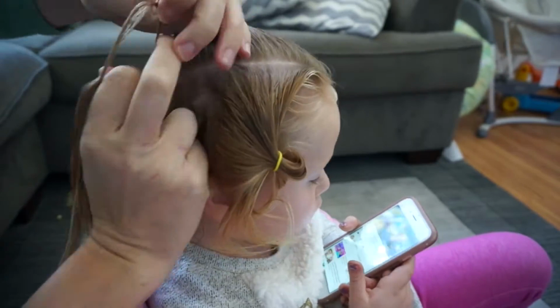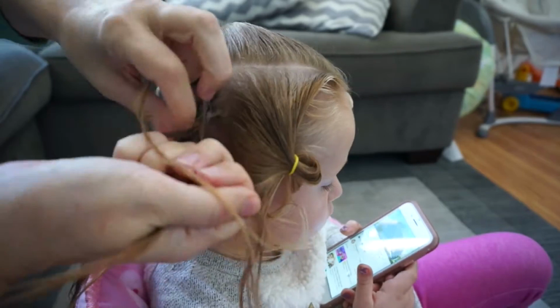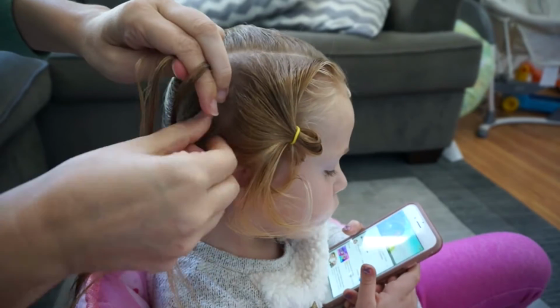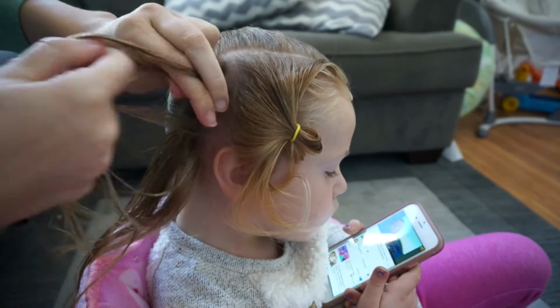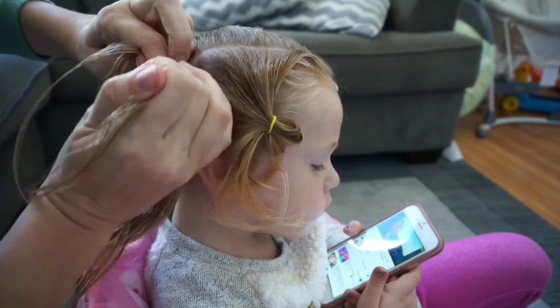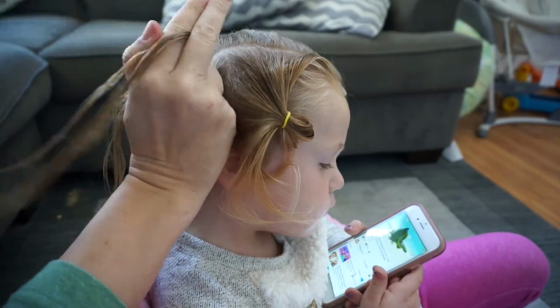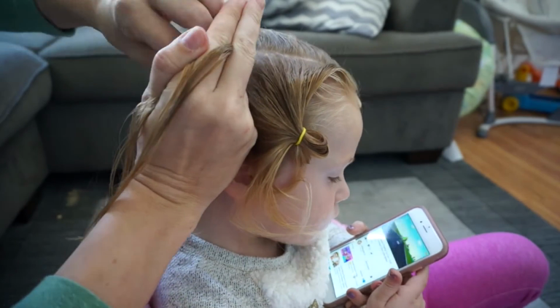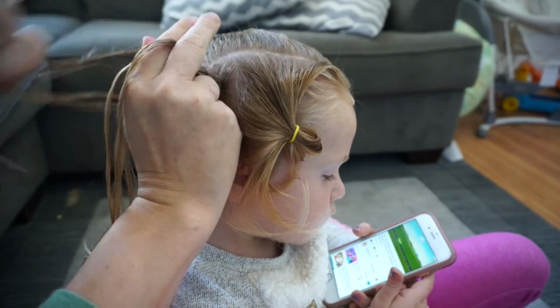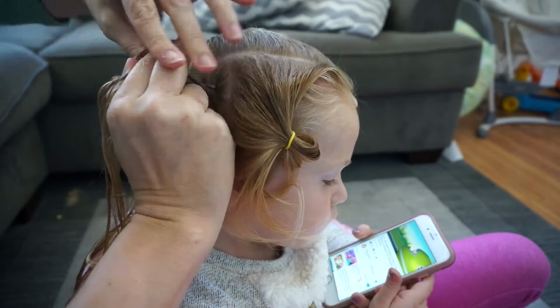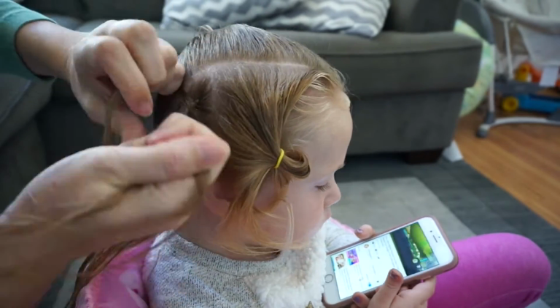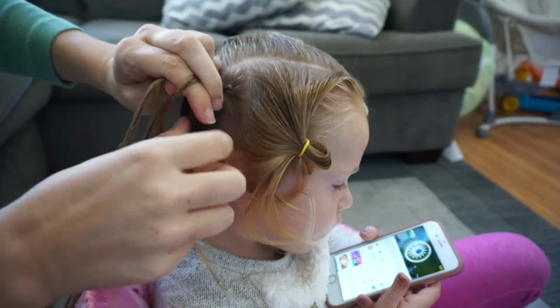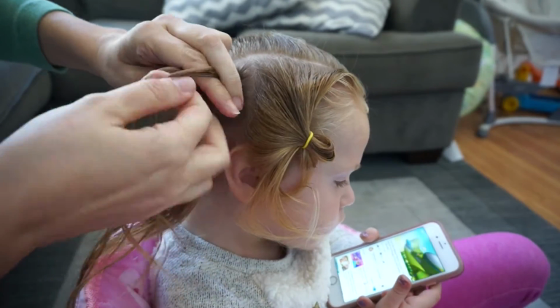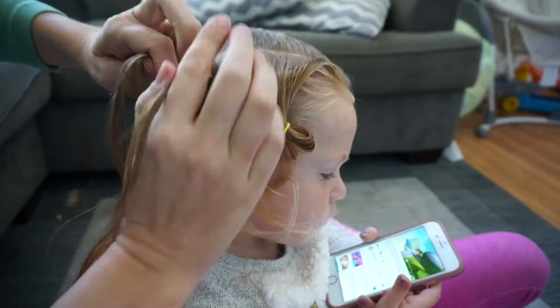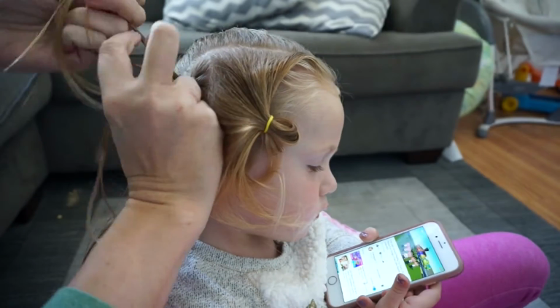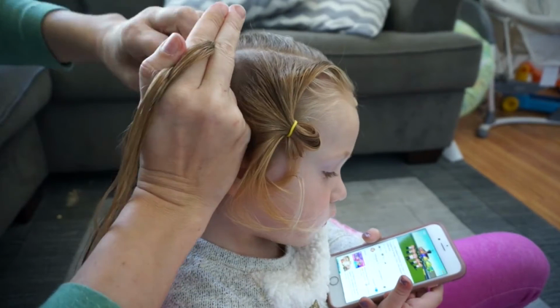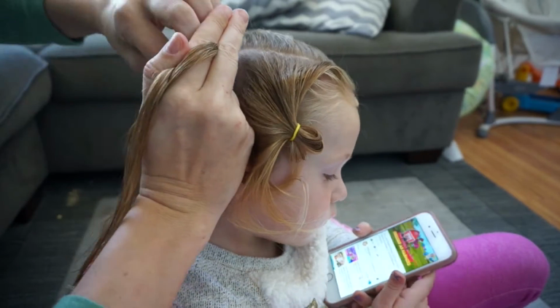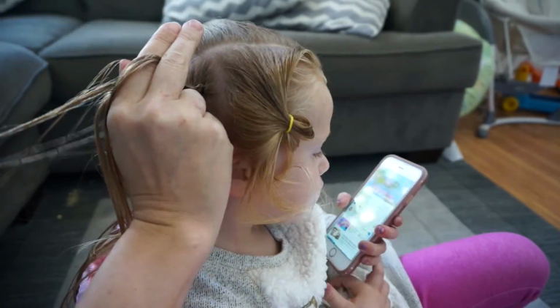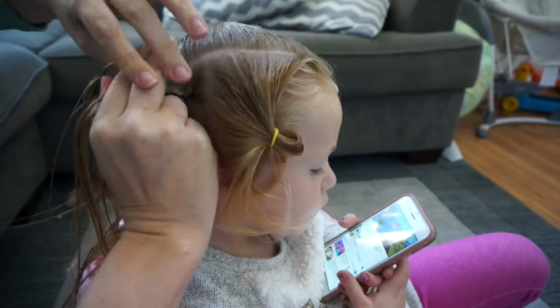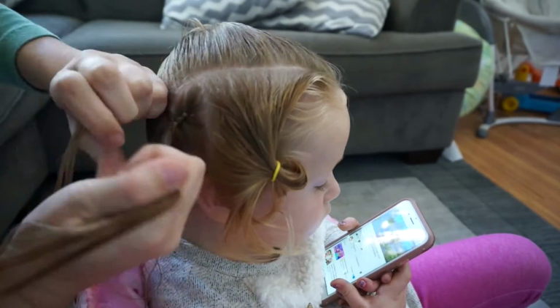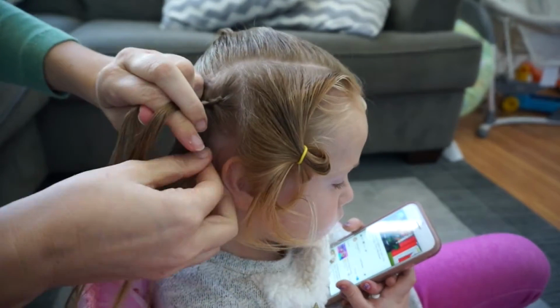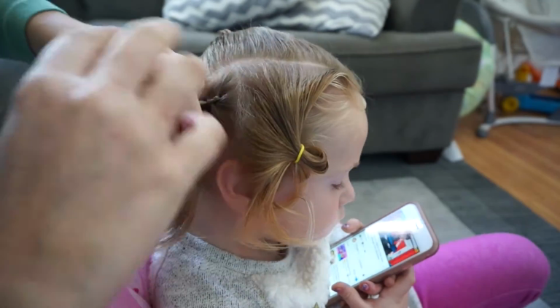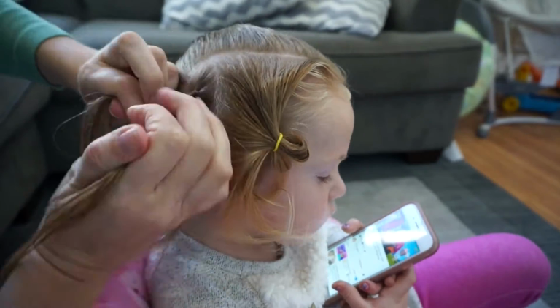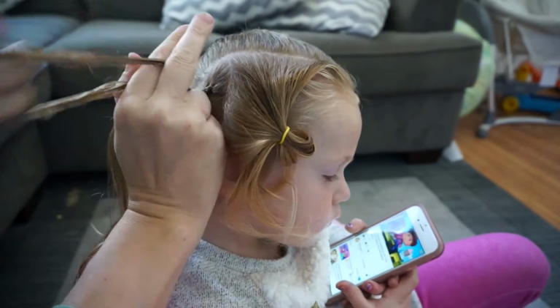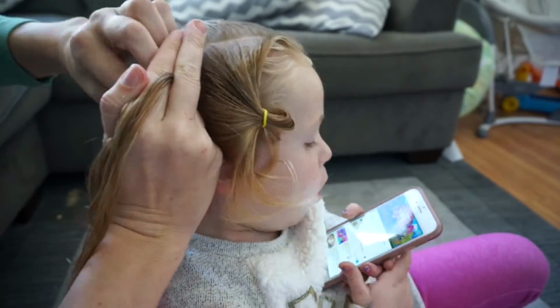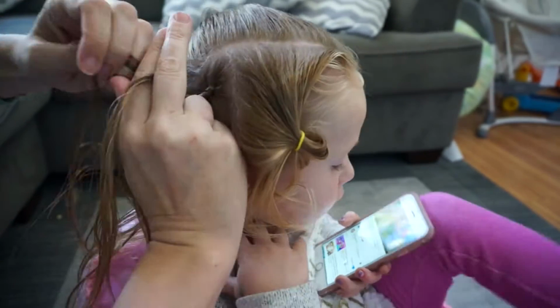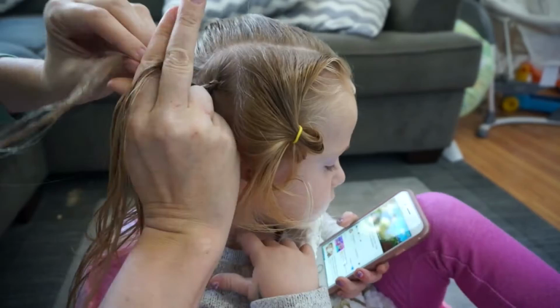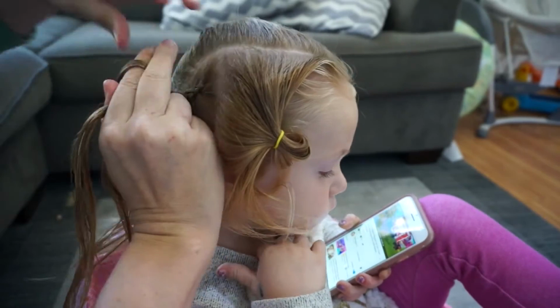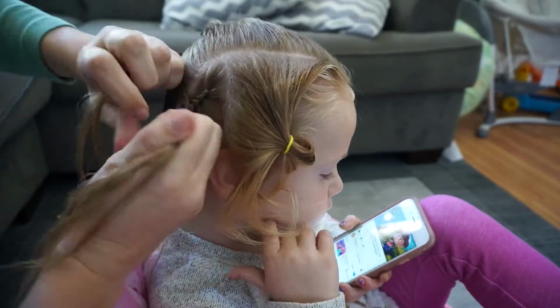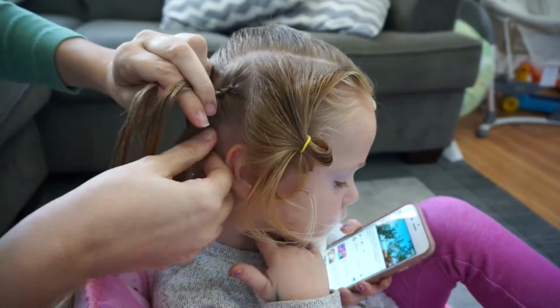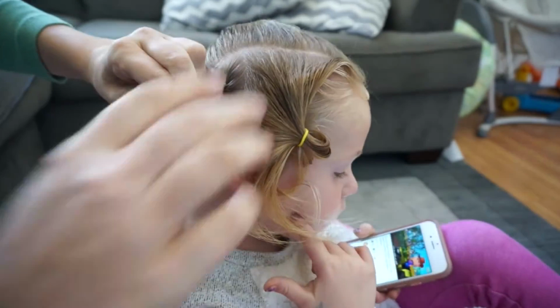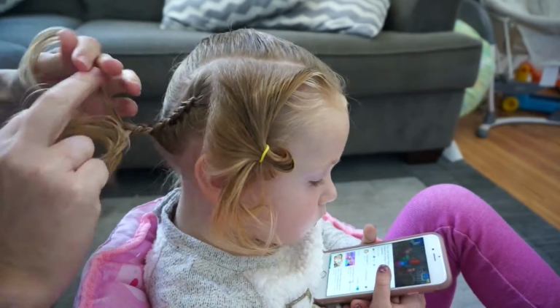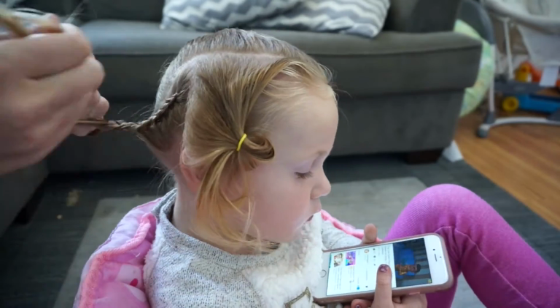I'm going to begin my first Dutch braid here on the bottom. If you aren't sure how to Dutch braid, I have a tutorial down in the link that will help you learn so that you can practice and get better at them if you're not comfortable with them.